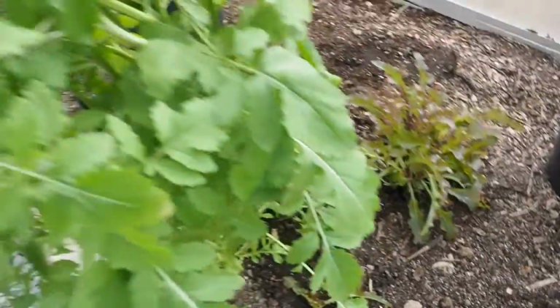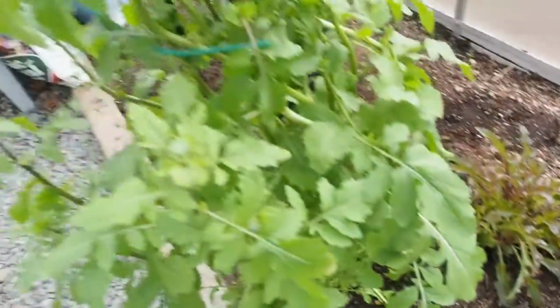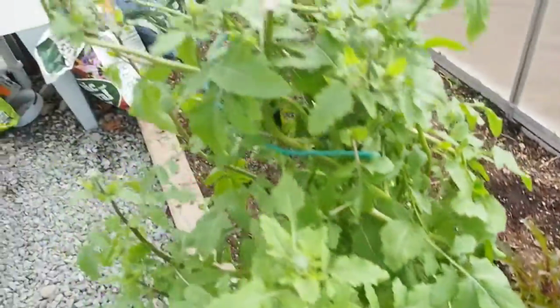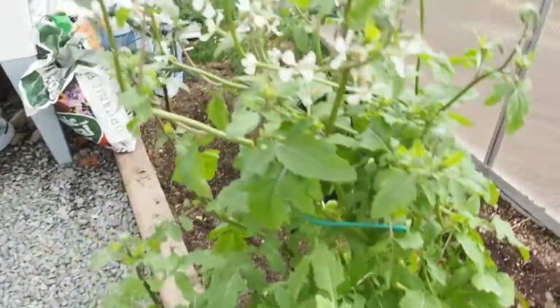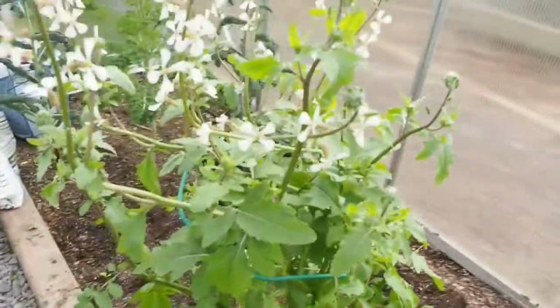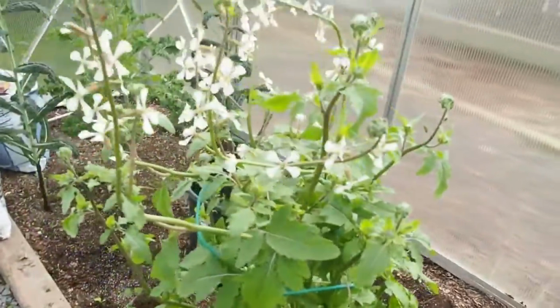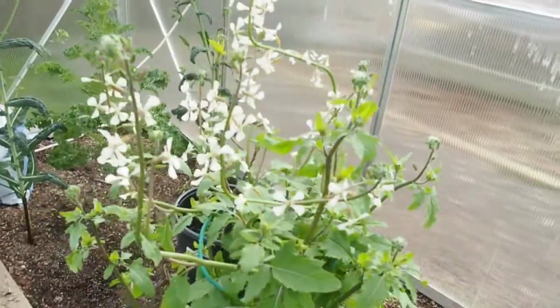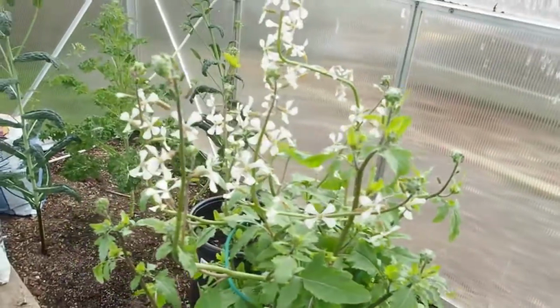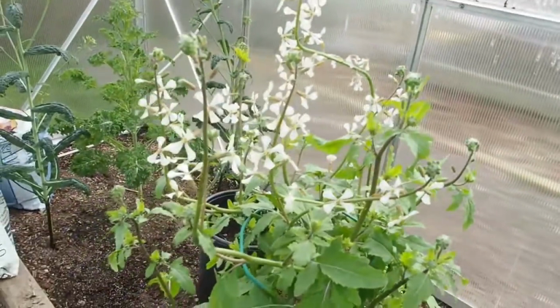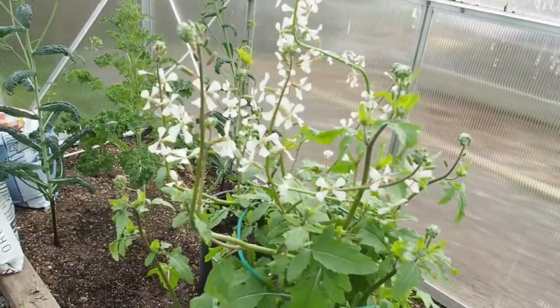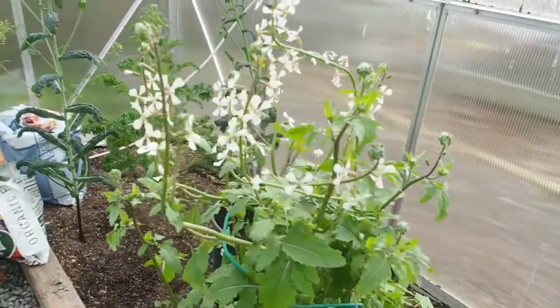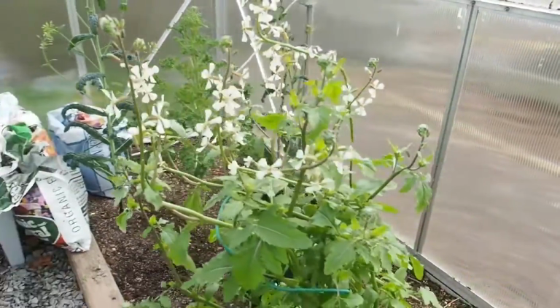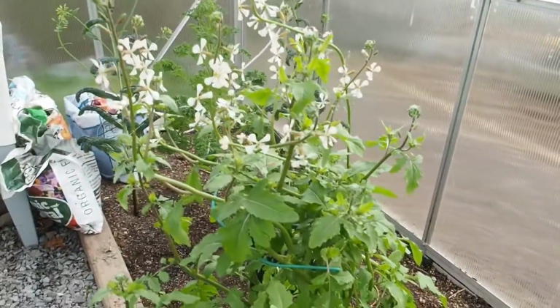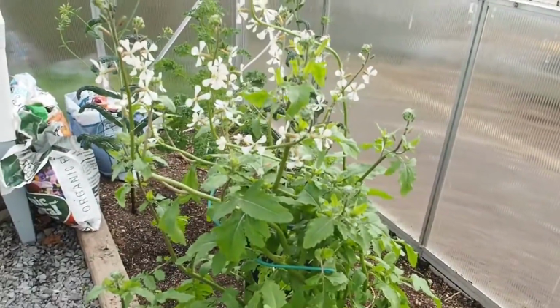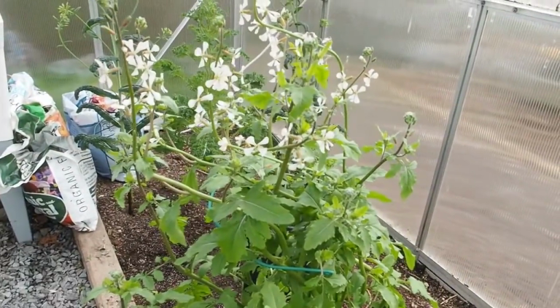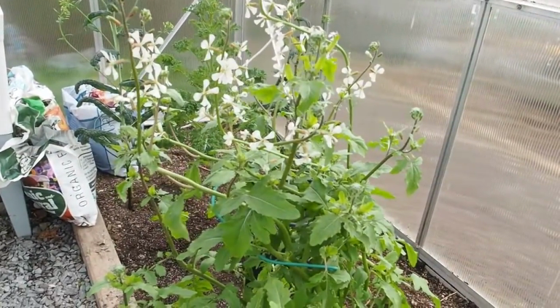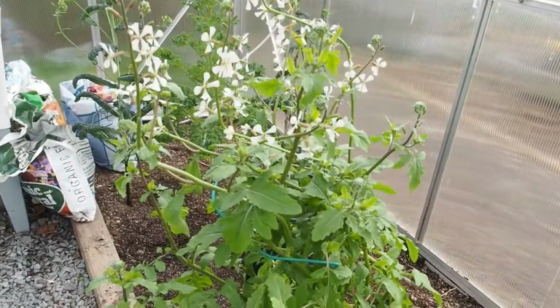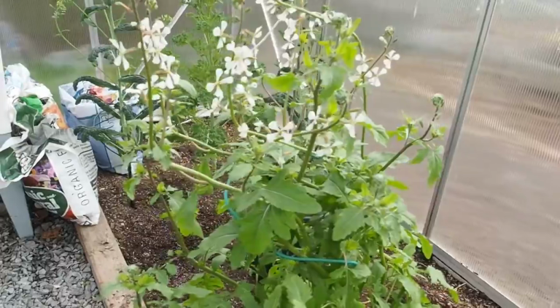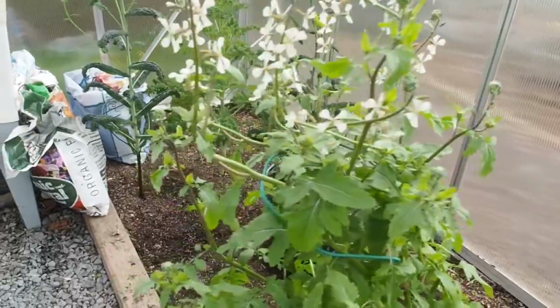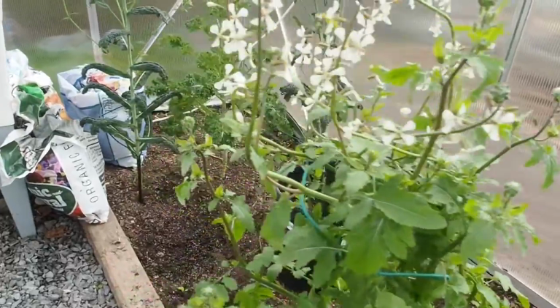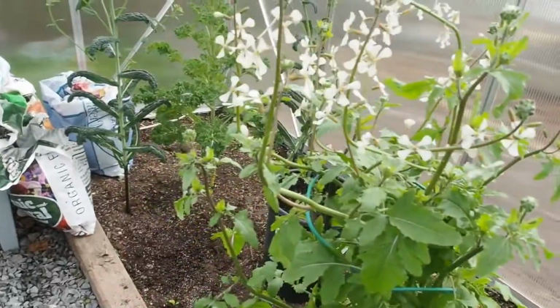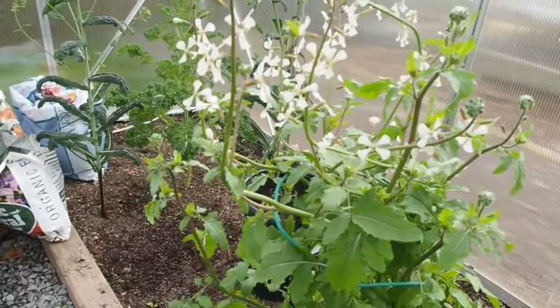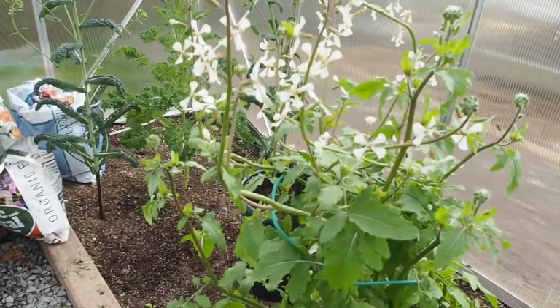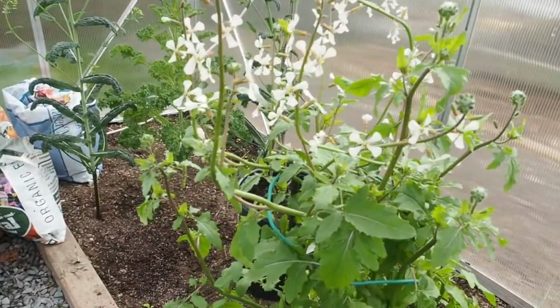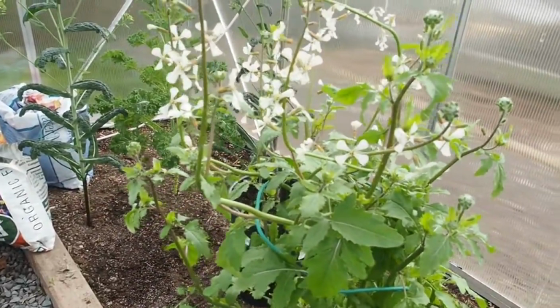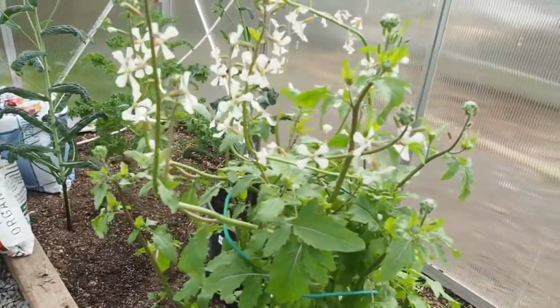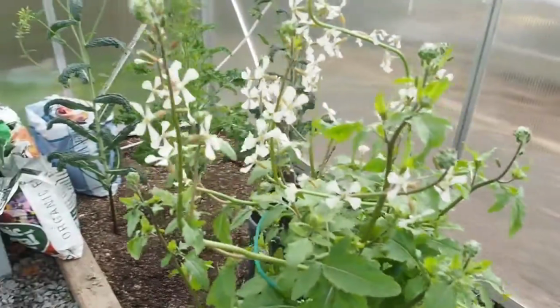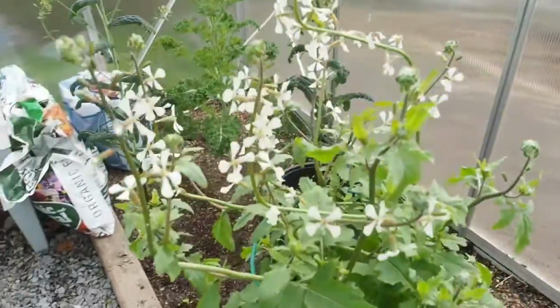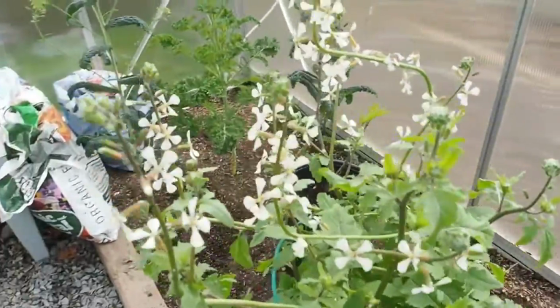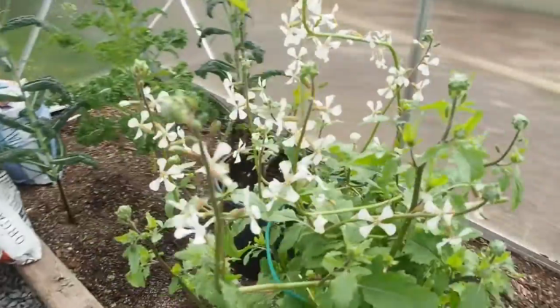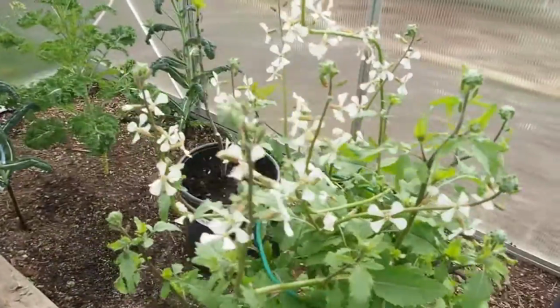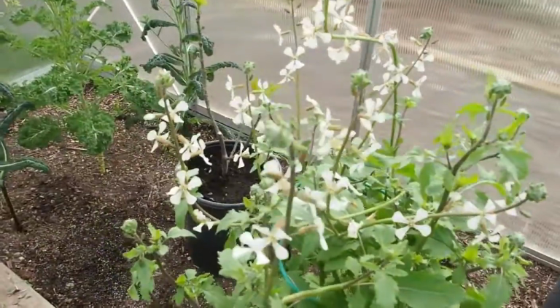And then my arugula — that was the first thing that started bolting. It's got tons of flowers. I'm surprised the bees haven't found it yet, but I've been trying to leave my greenhouse door open so they would find it, because I know they love these flowers.